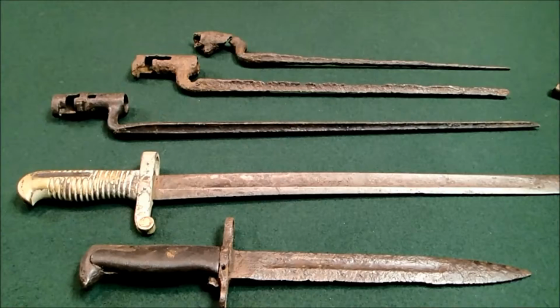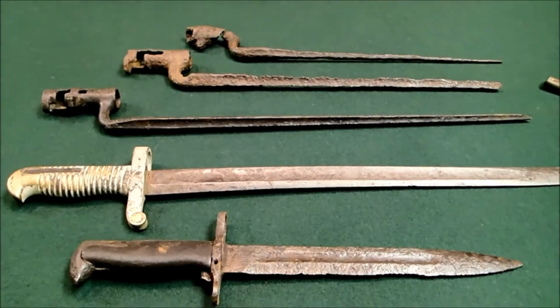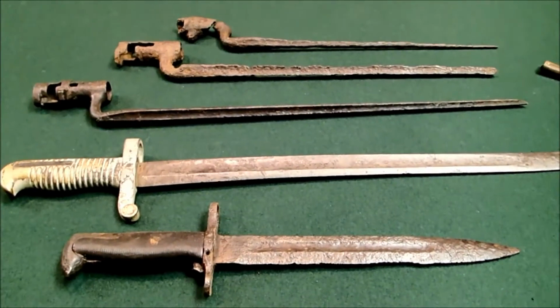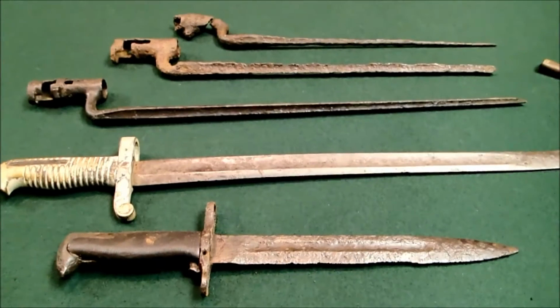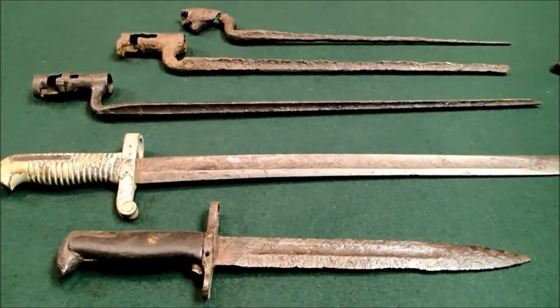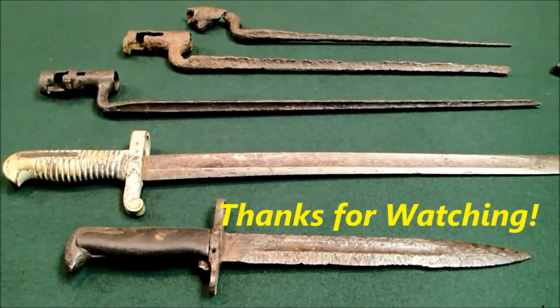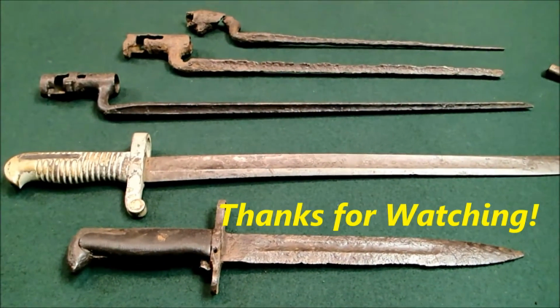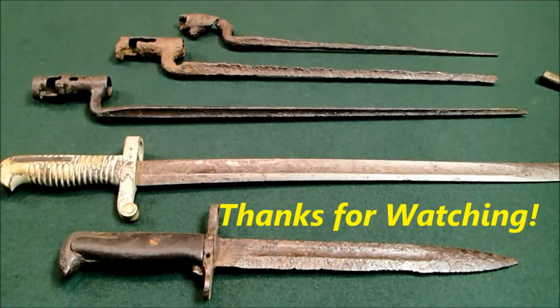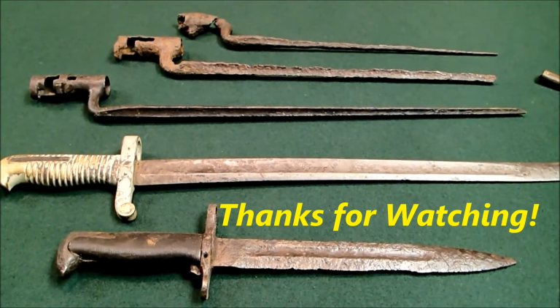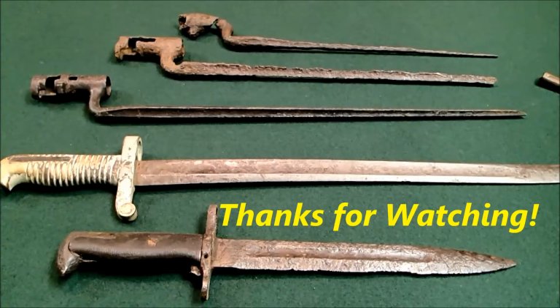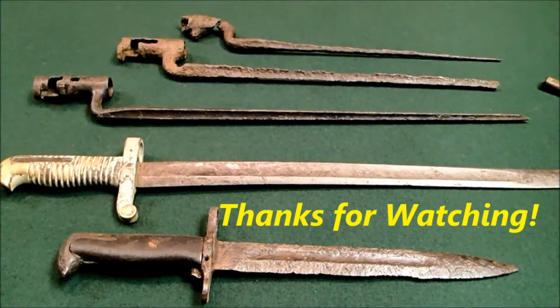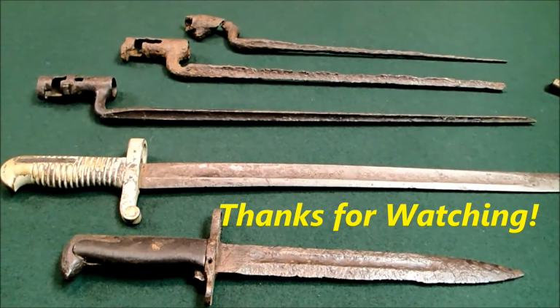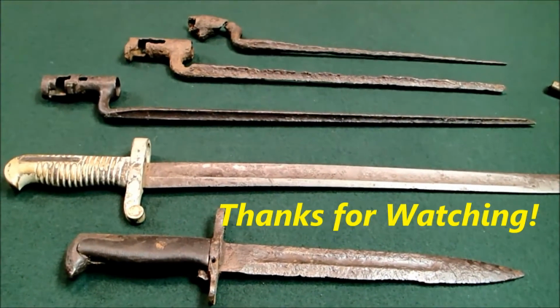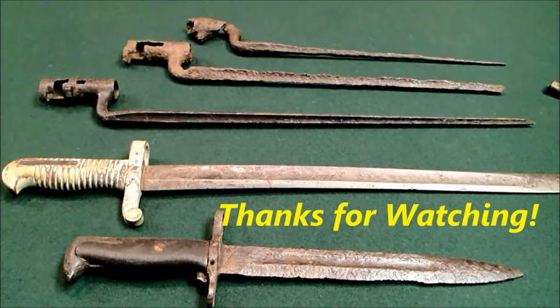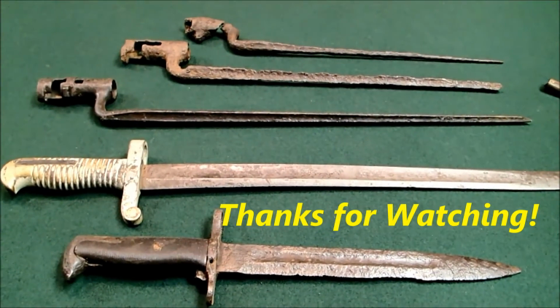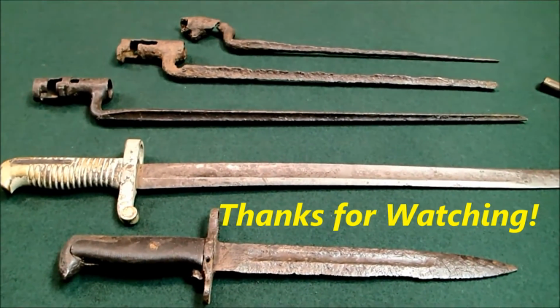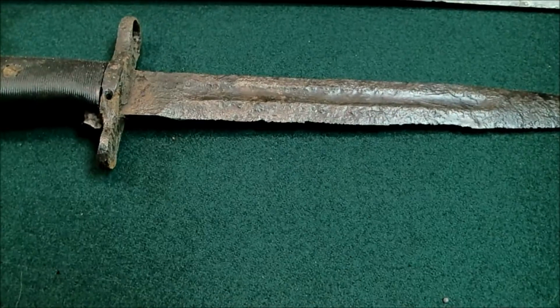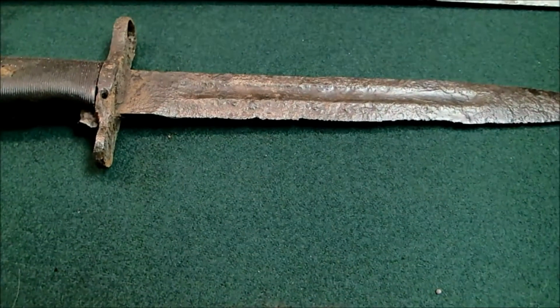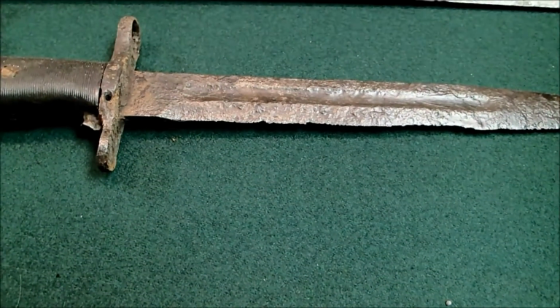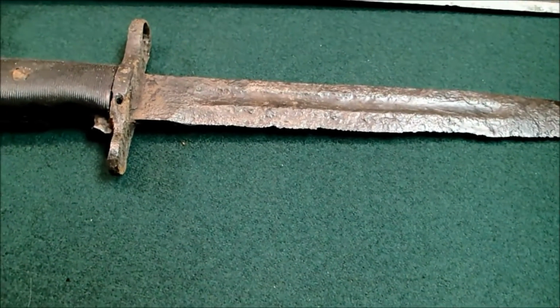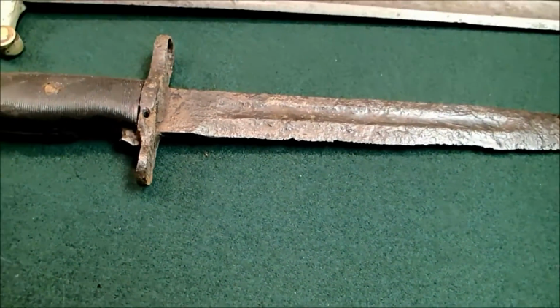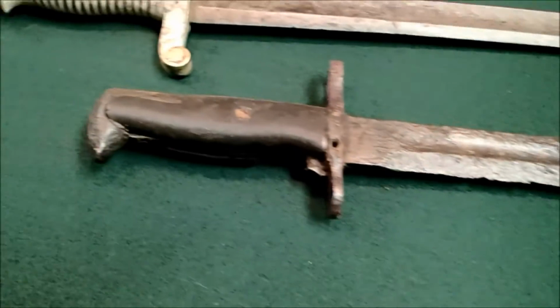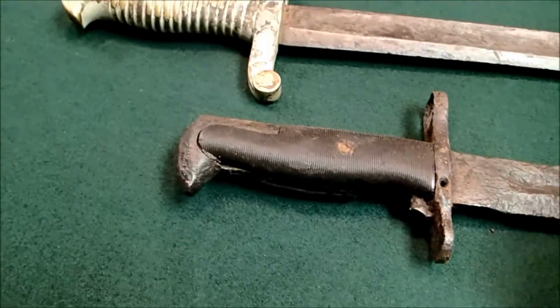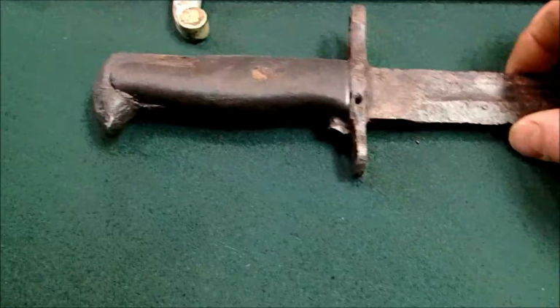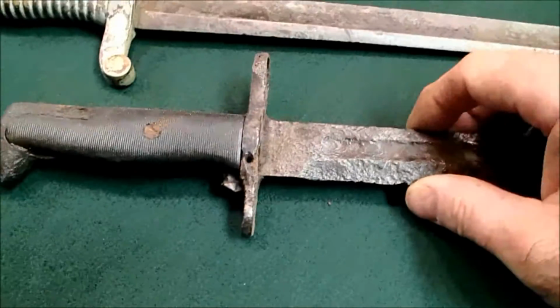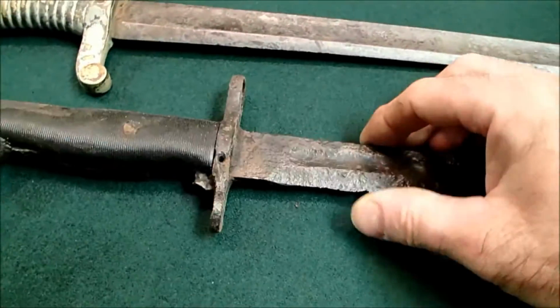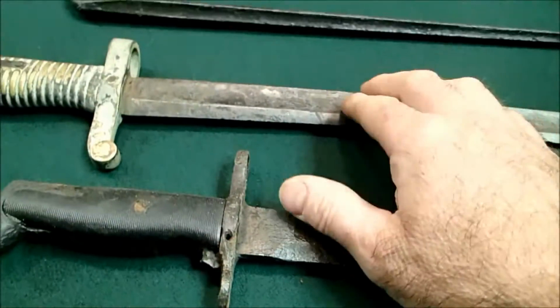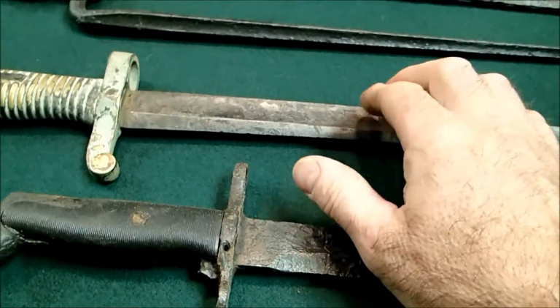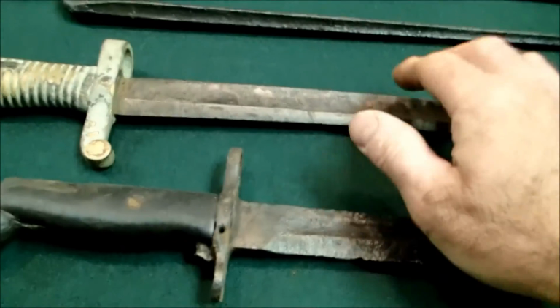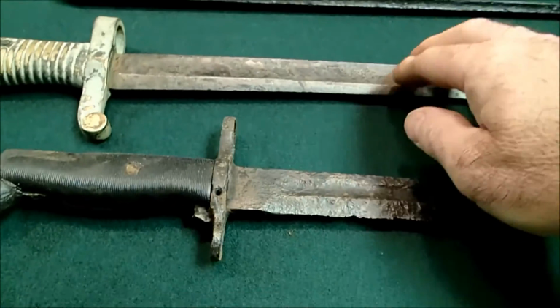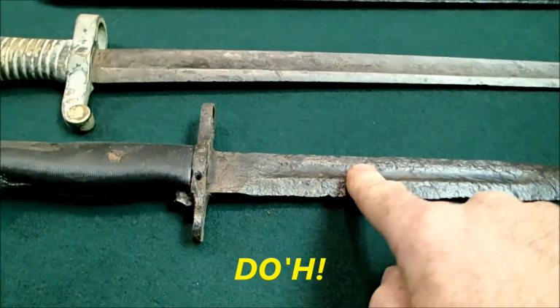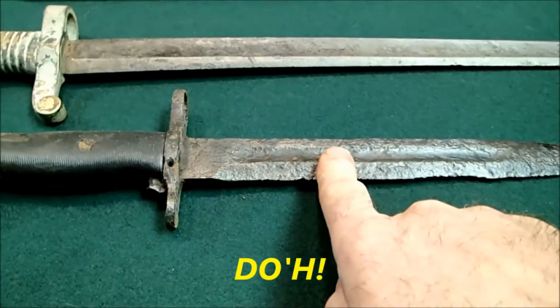So I hope what I said made sense. If you have any questions, just shoot them my way and I'll answer them as best I can.